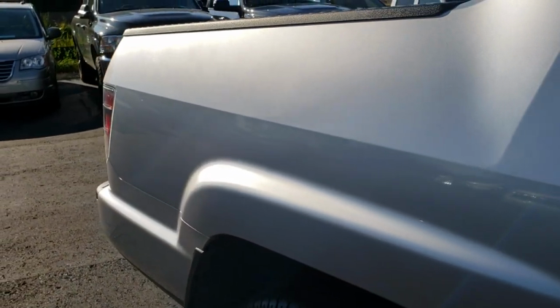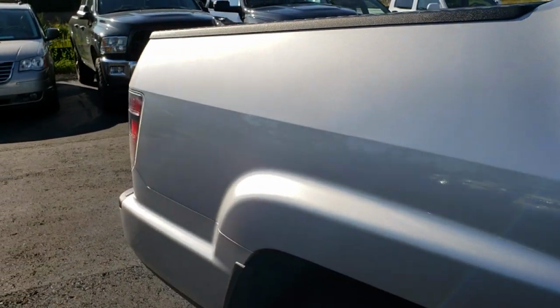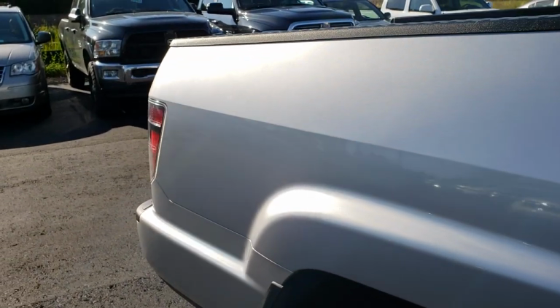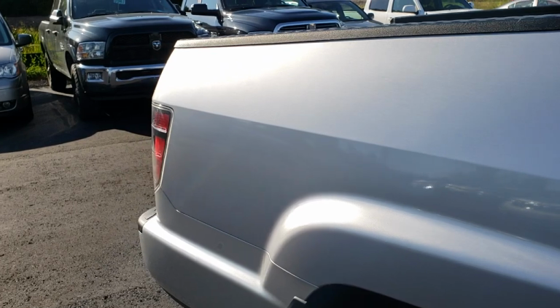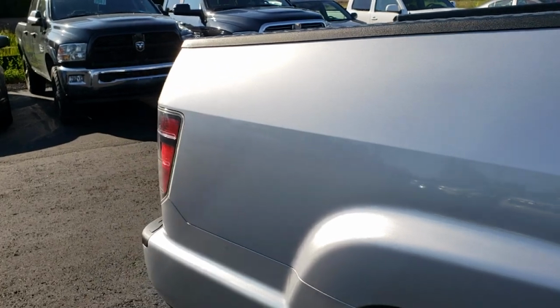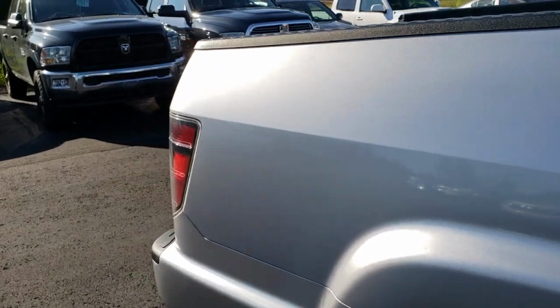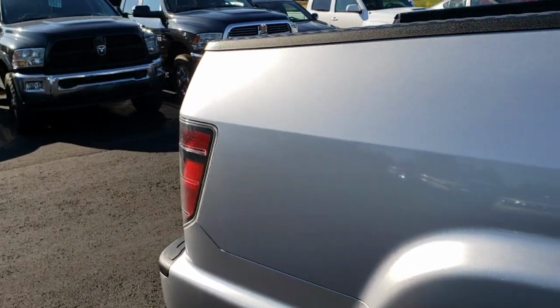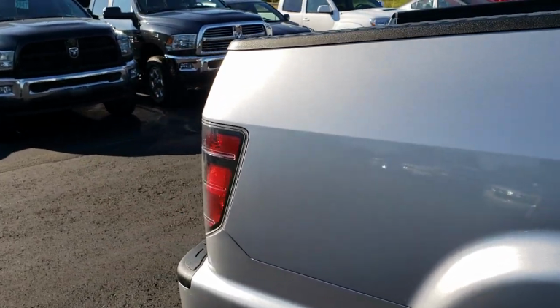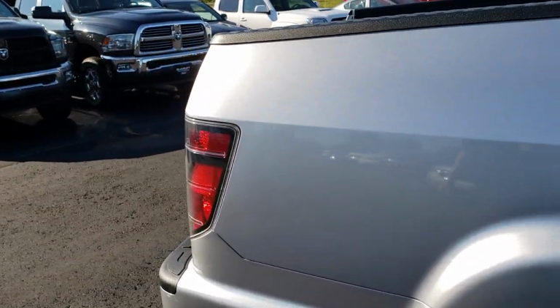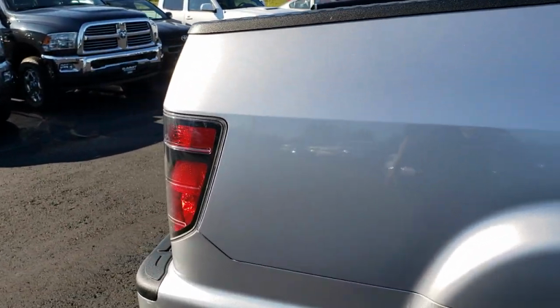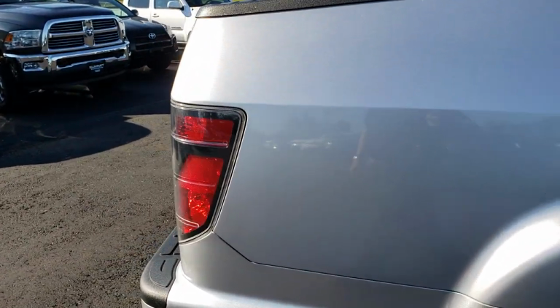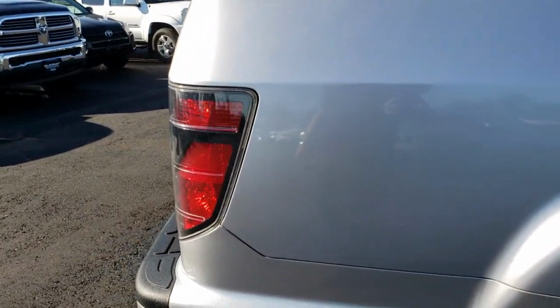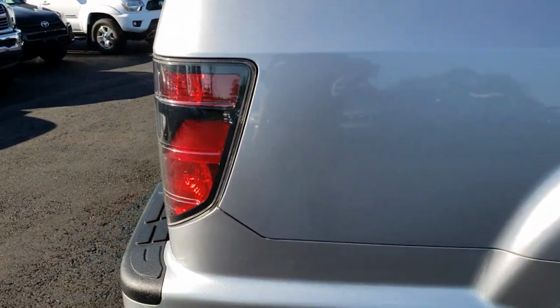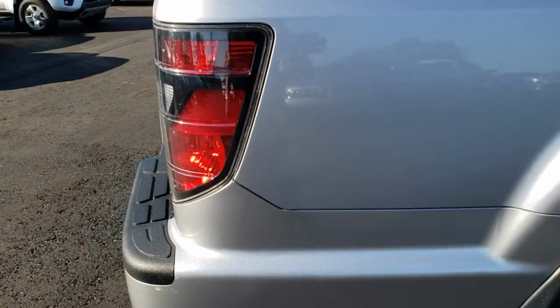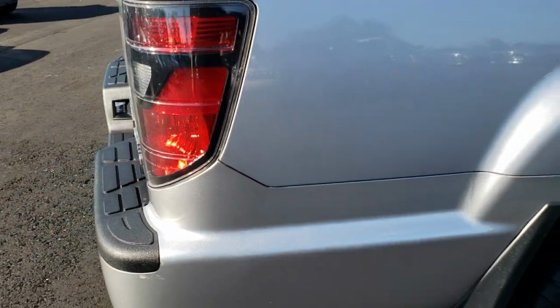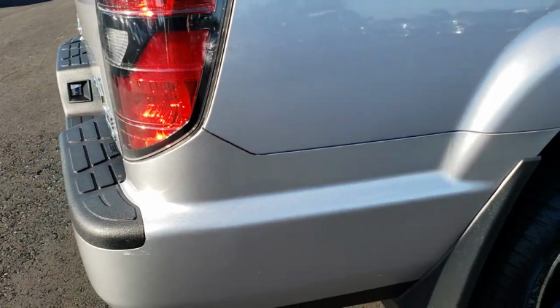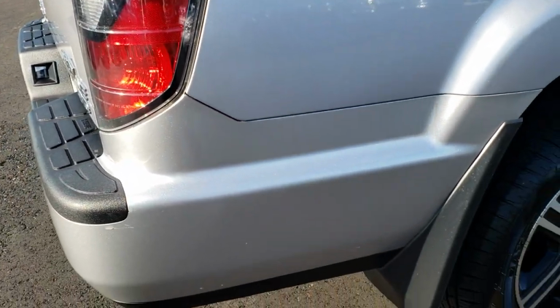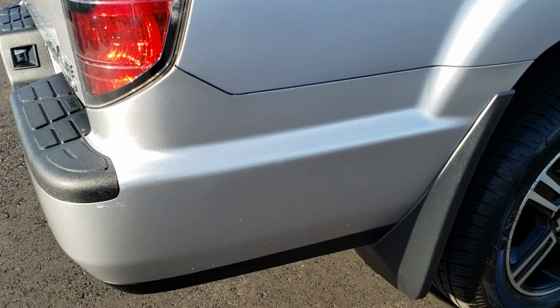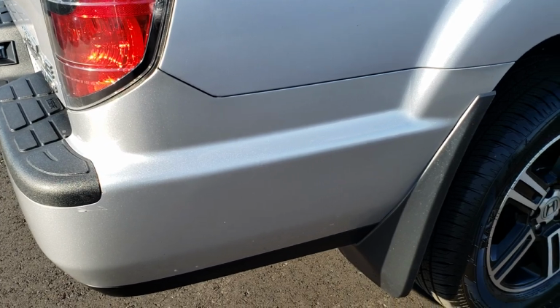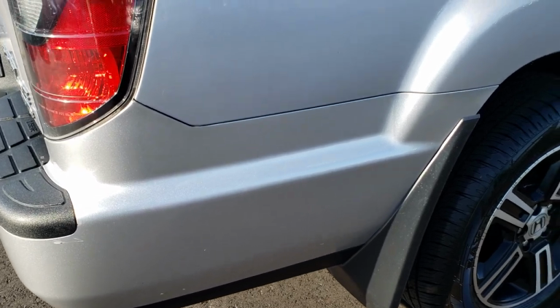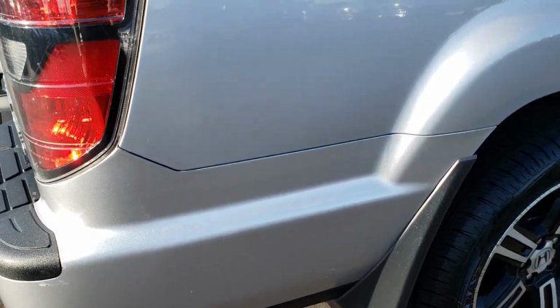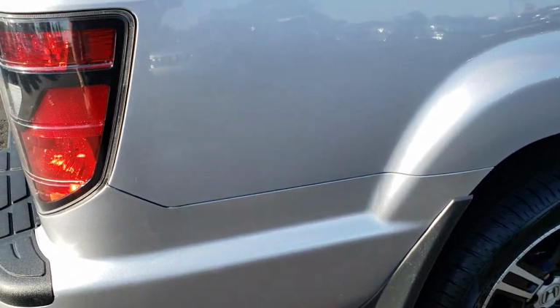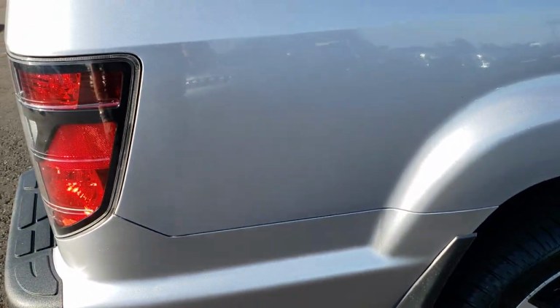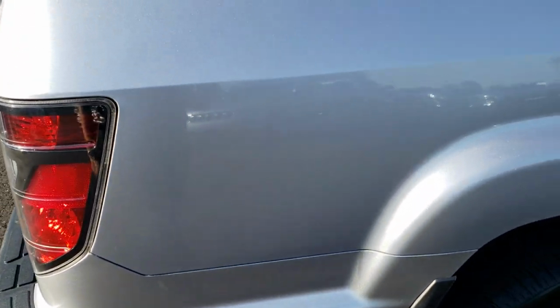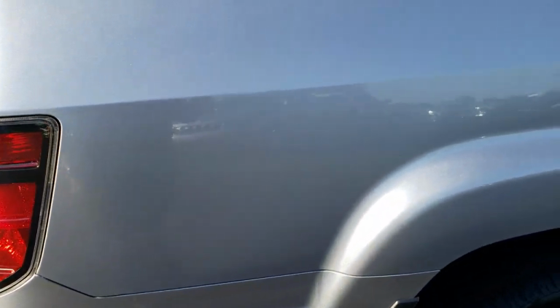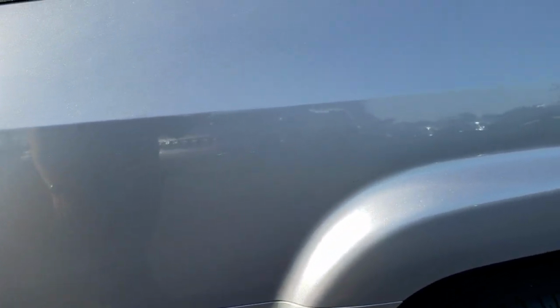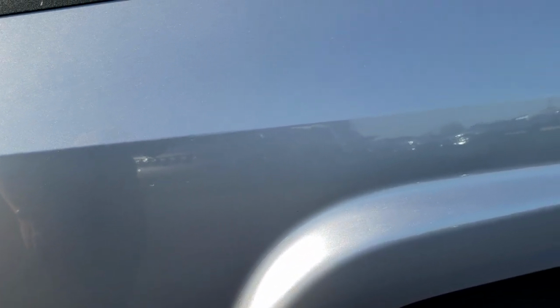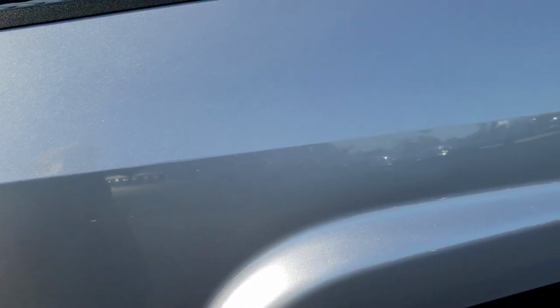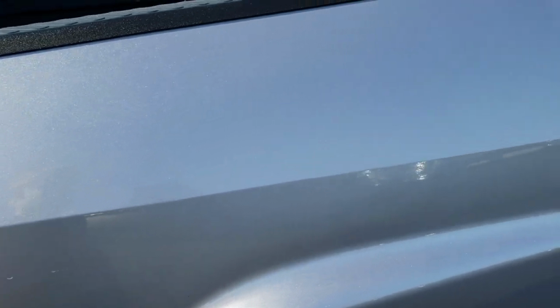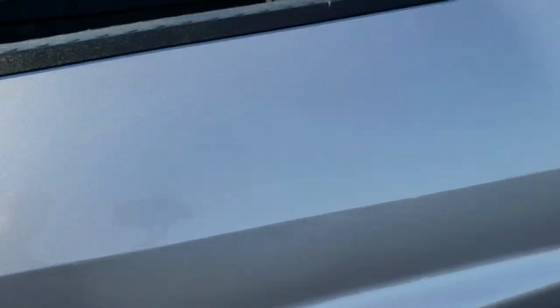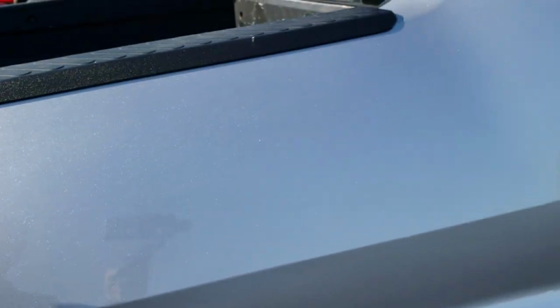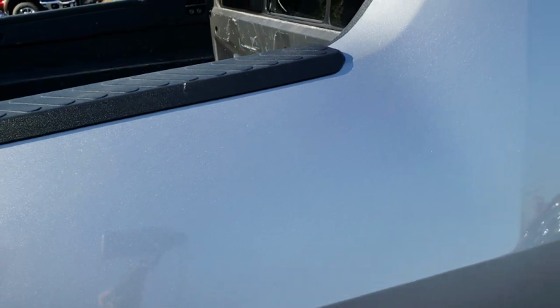We take these HD videos so that if you are far away, or even close by but just cannot make the trip down, you can still see the truck, hear the truck, and have confidence in the vehicle you're looking at before you even get here.